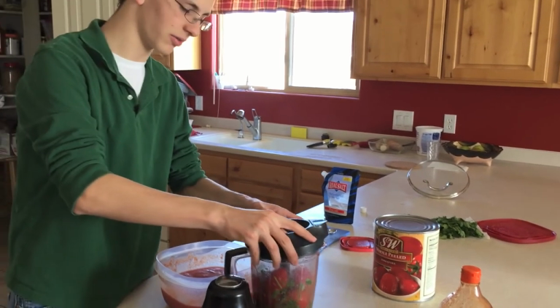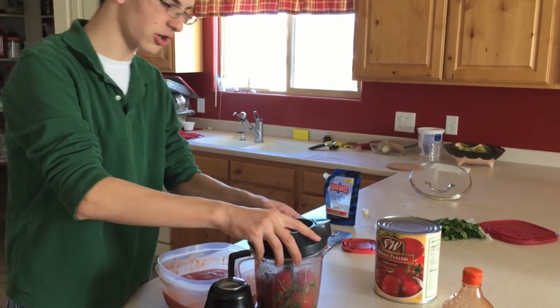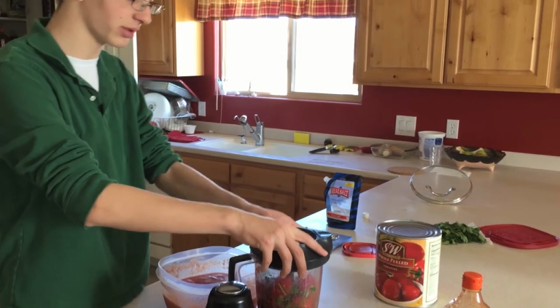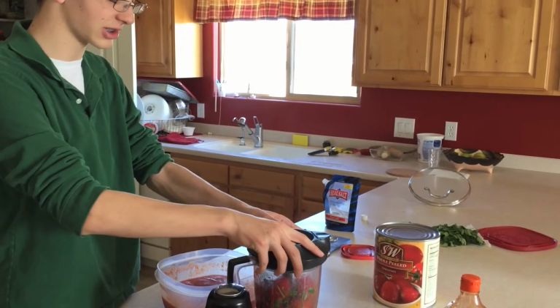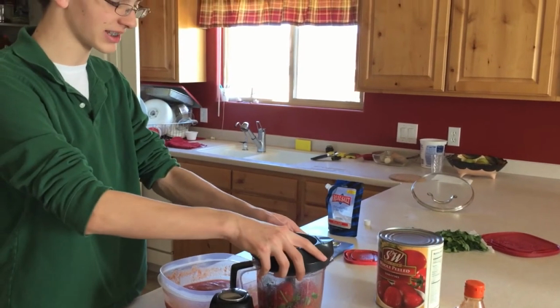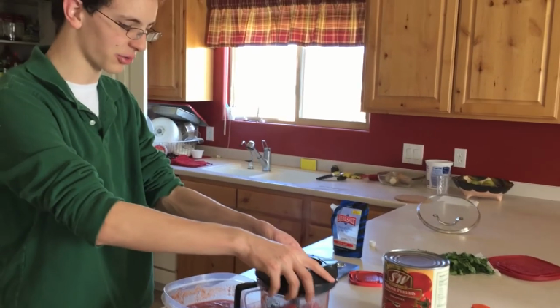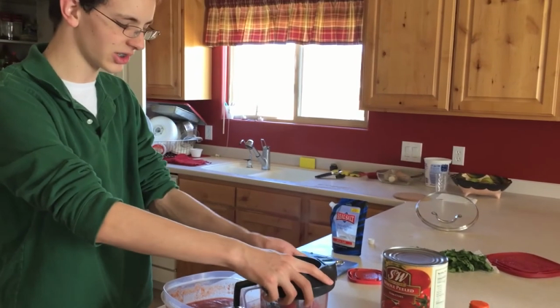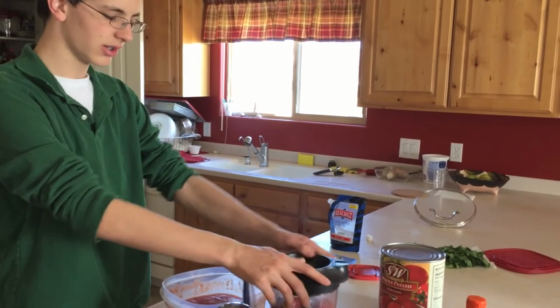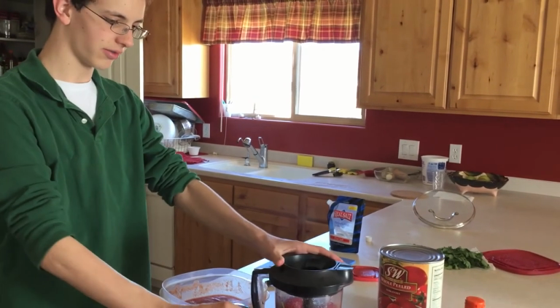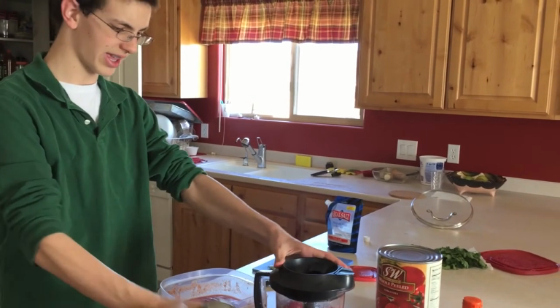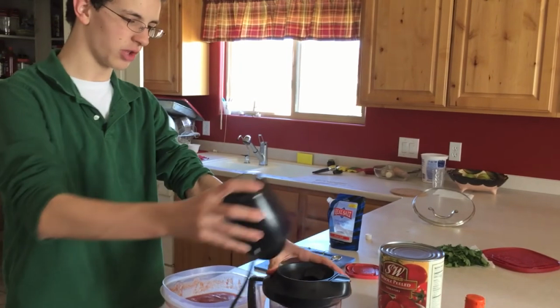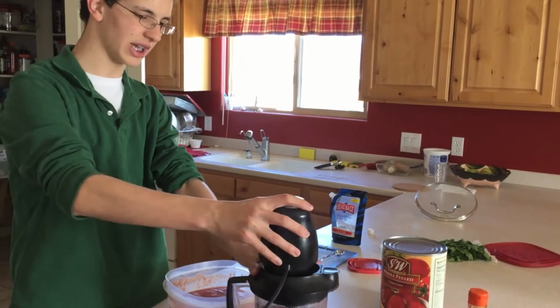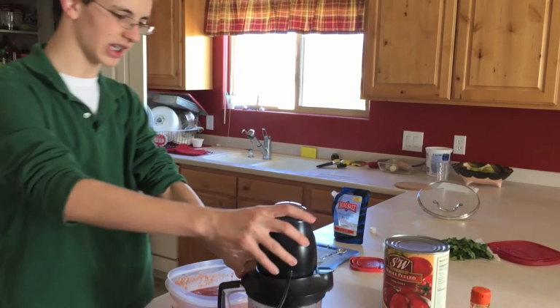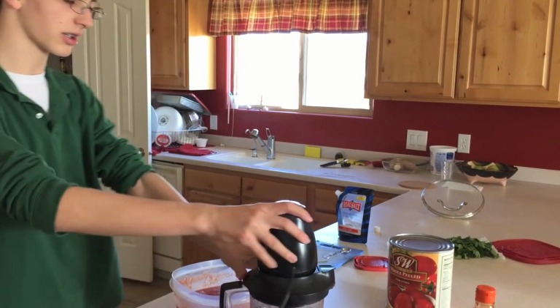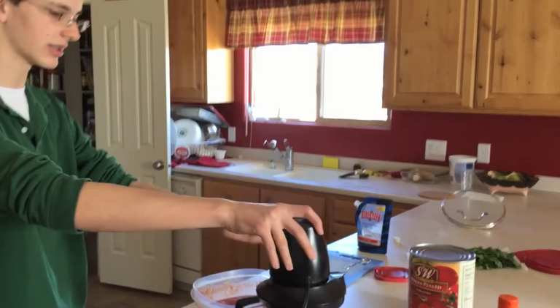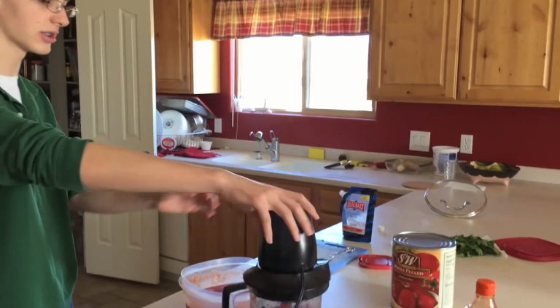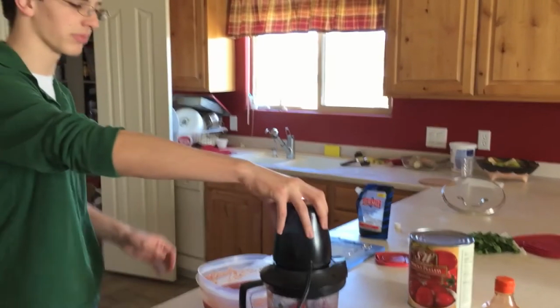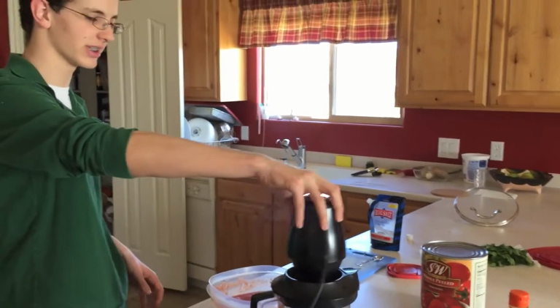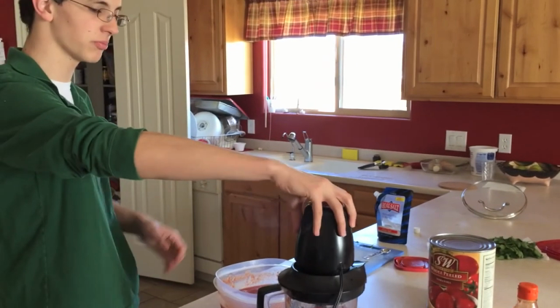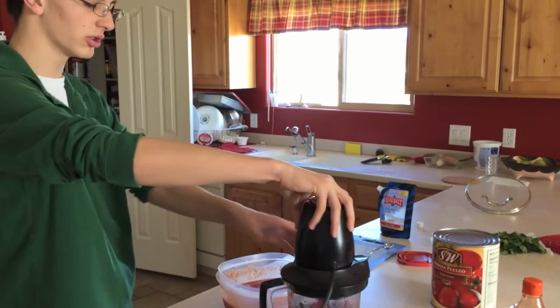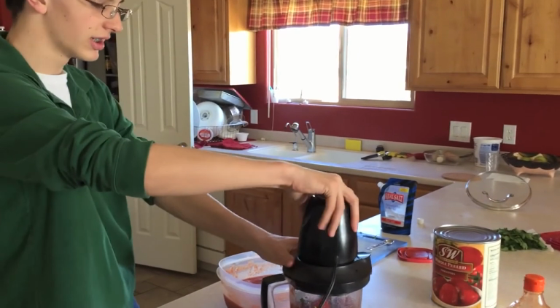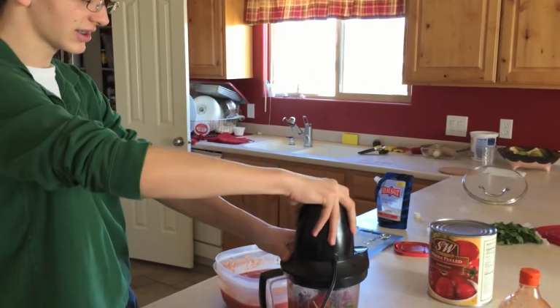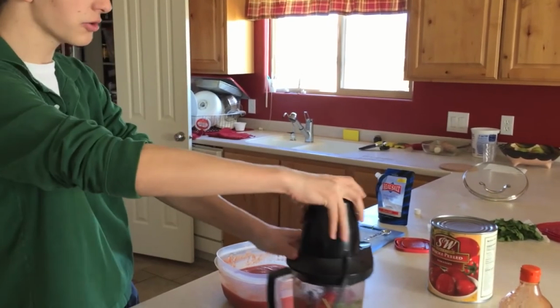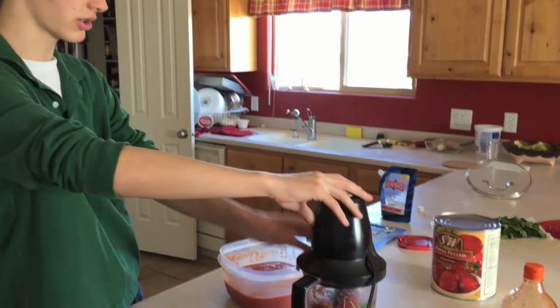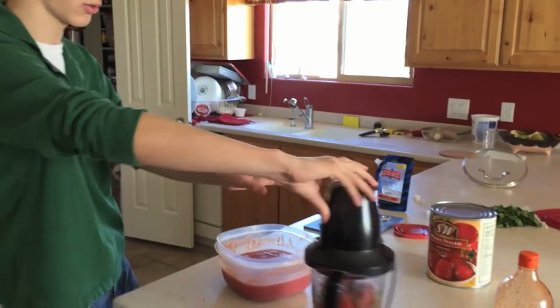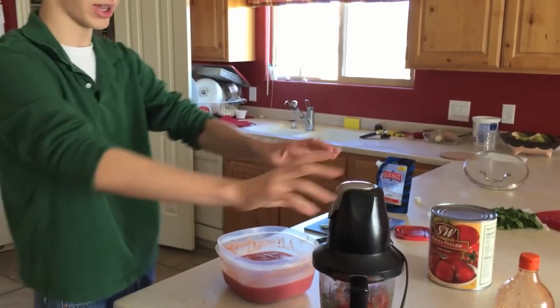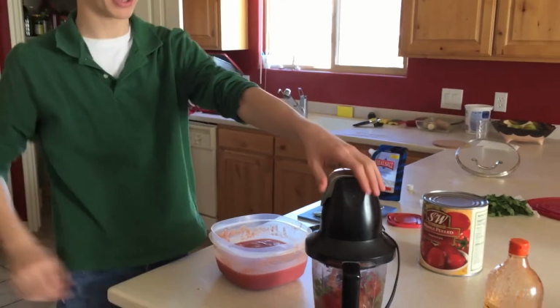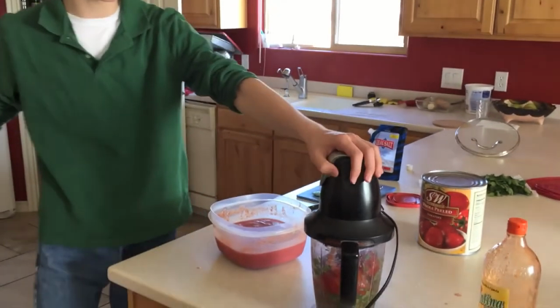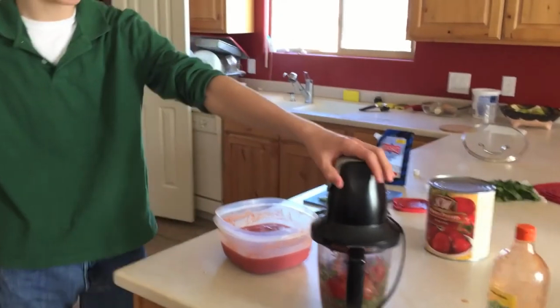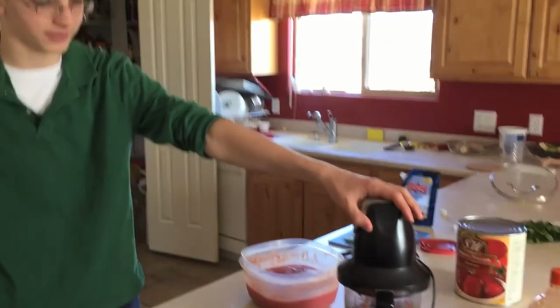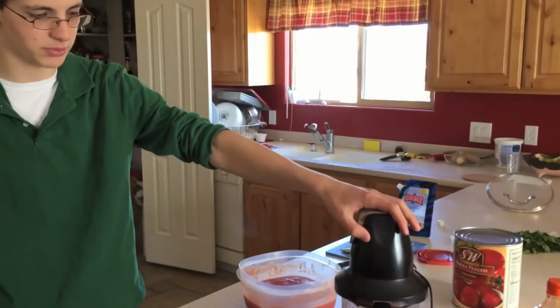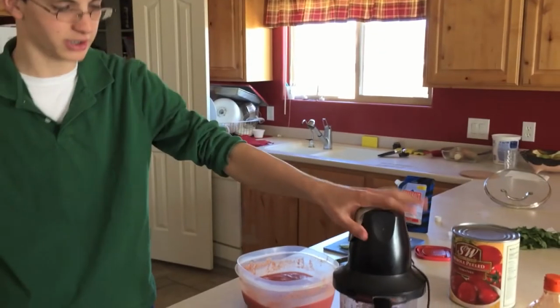You don't want to blend too fast, otherwise it'll all be liquidy and the salsa won't be really scoopable. So what you might want to do is something like a pulse.